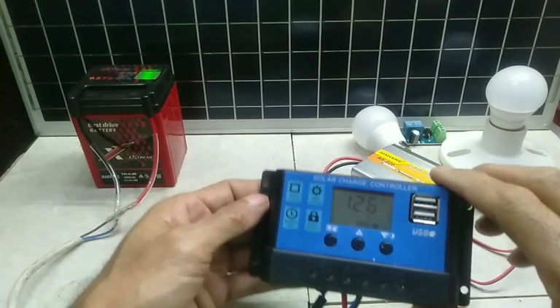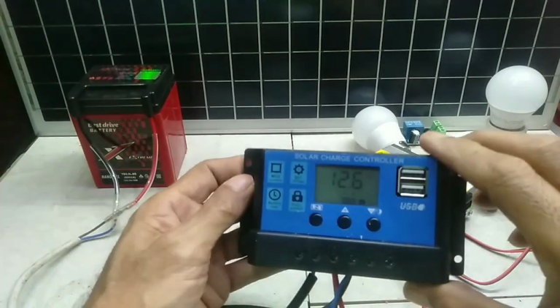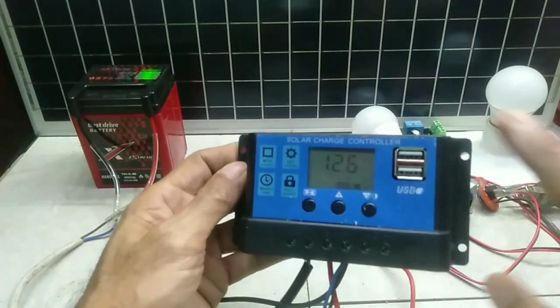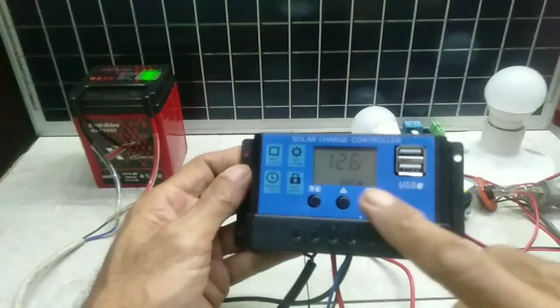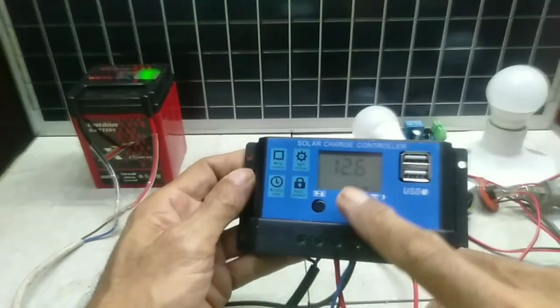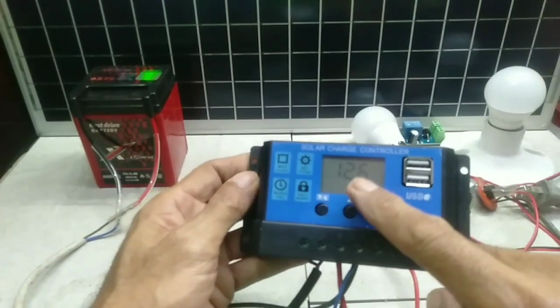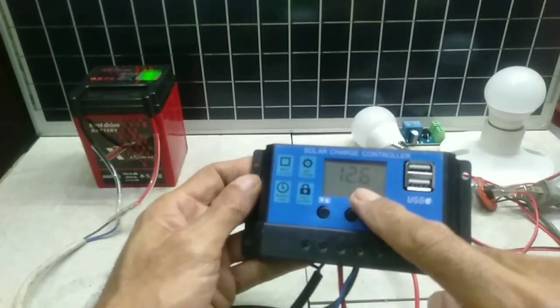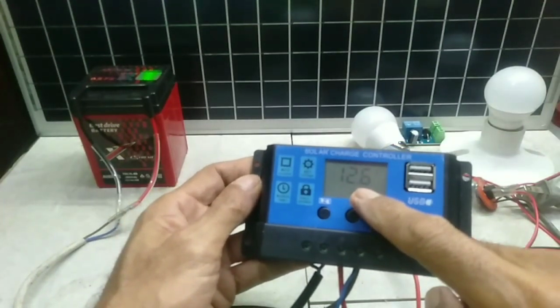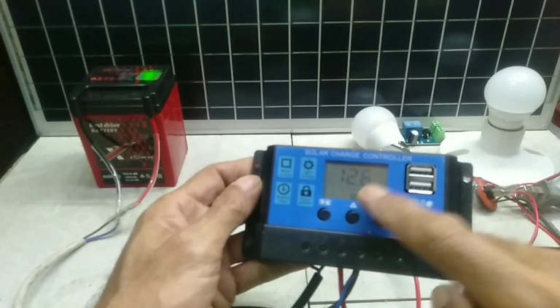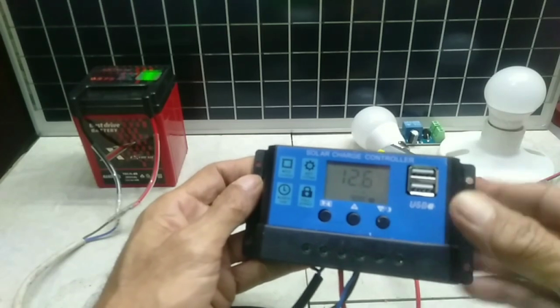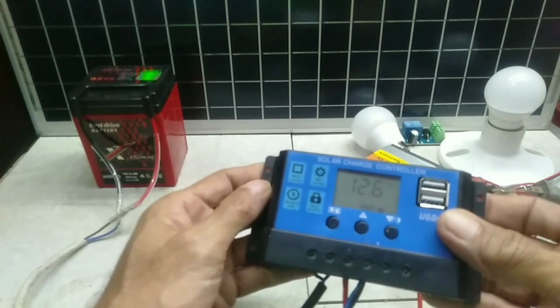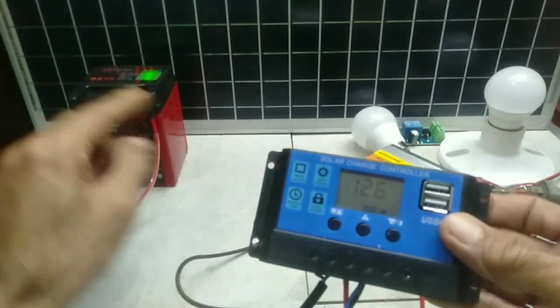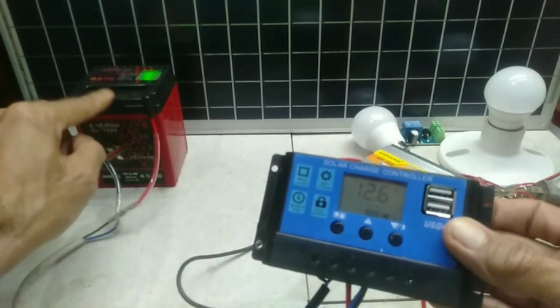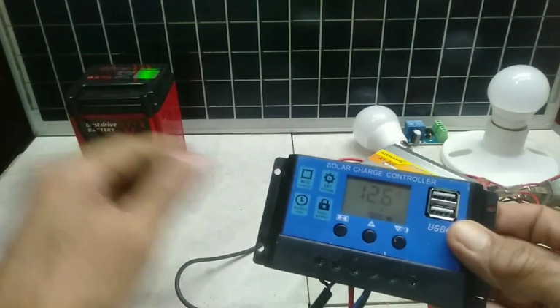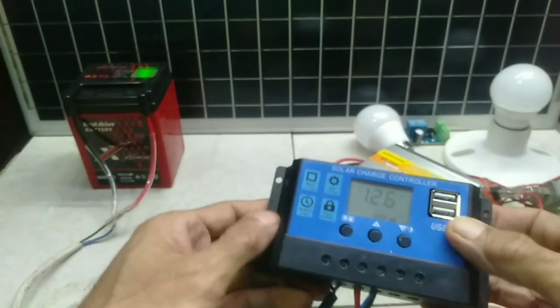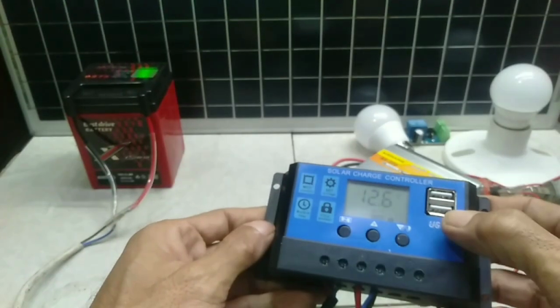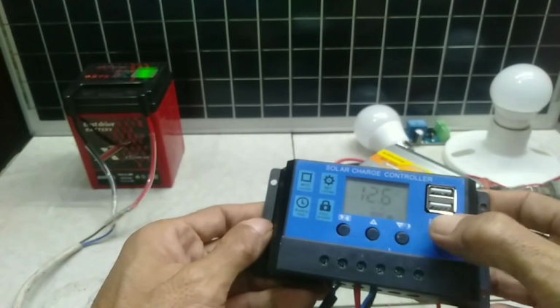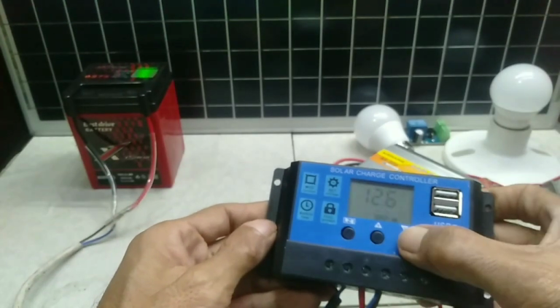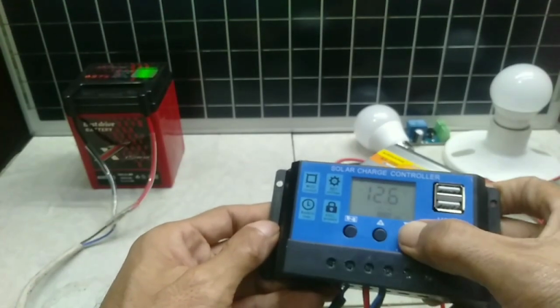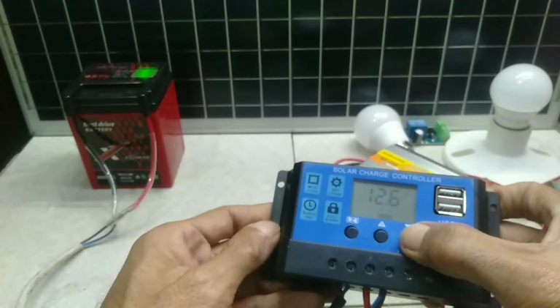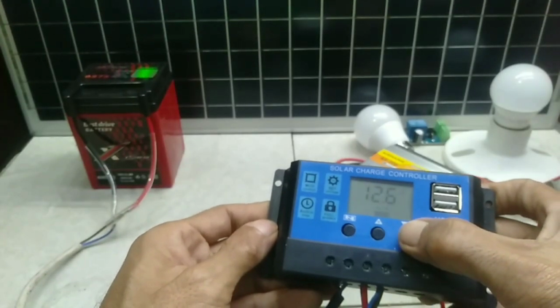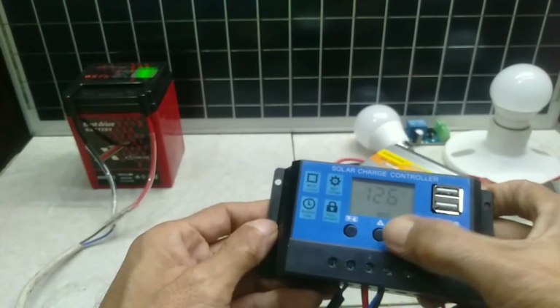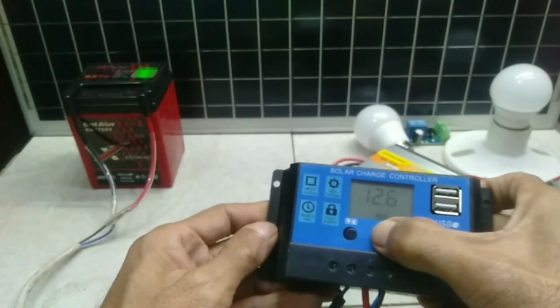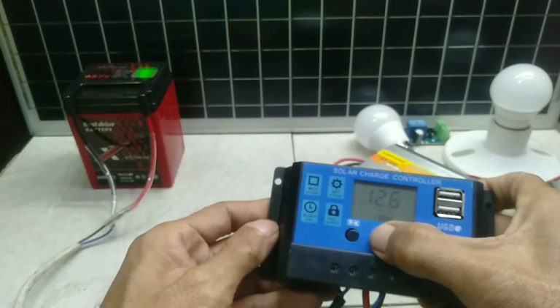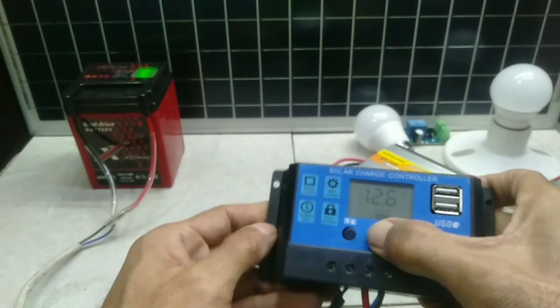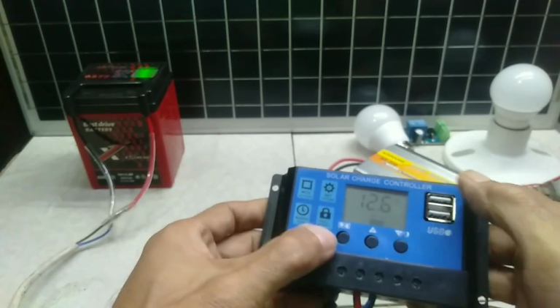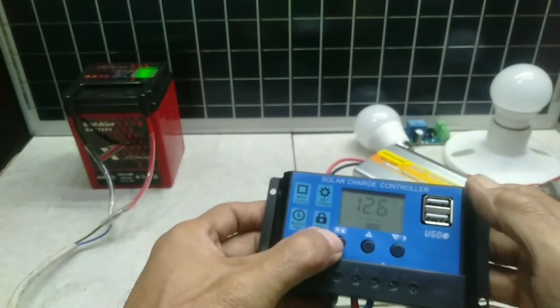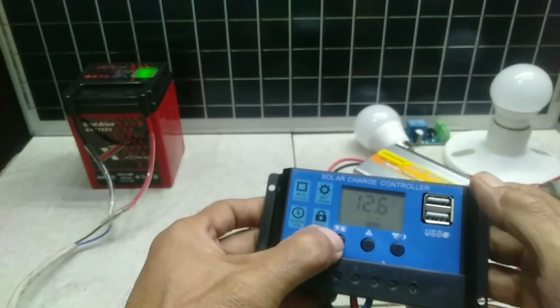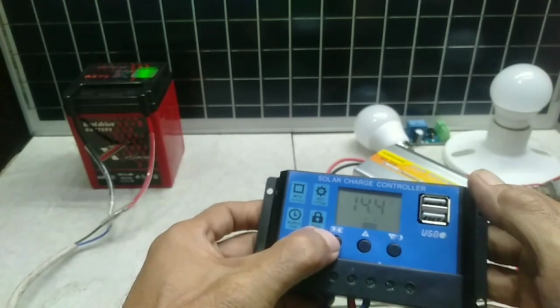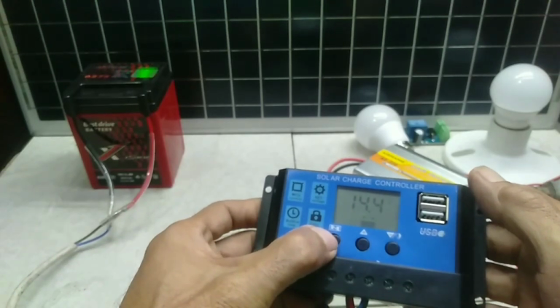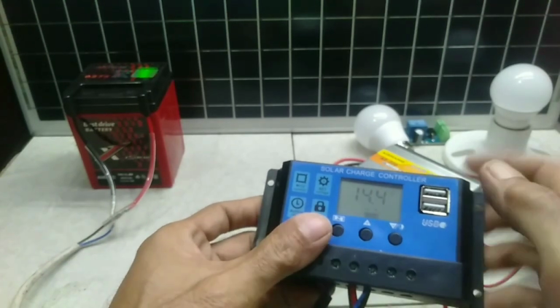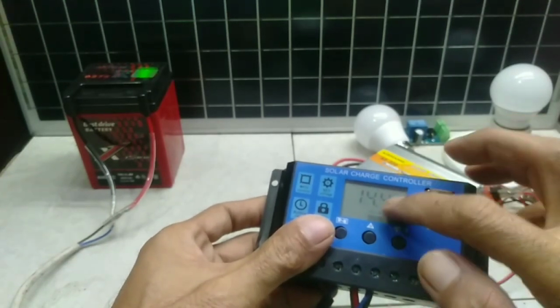Now the controller is activated and the LCD display shows 12V. The display settings include full voltage, main display, work mode, and charge reconnect.